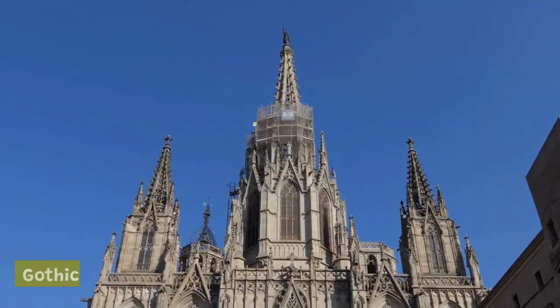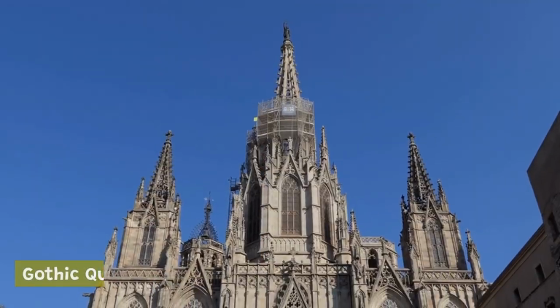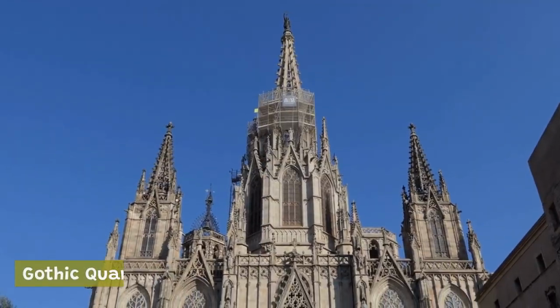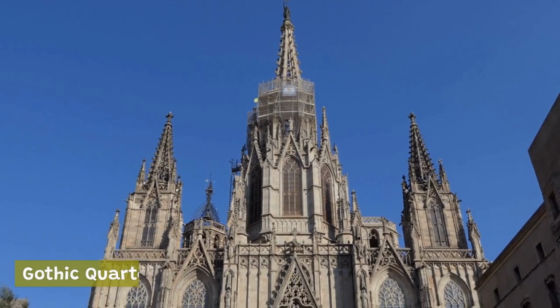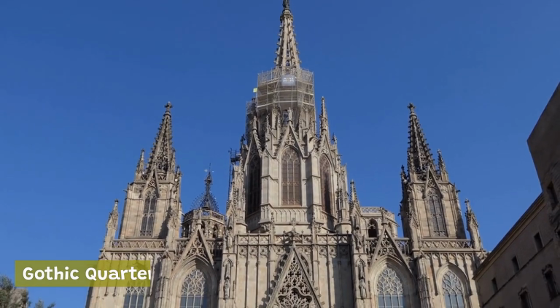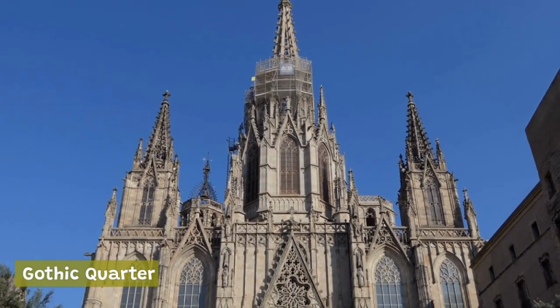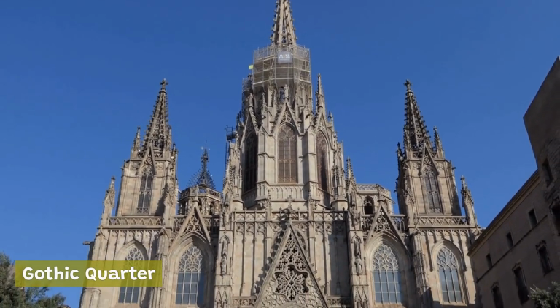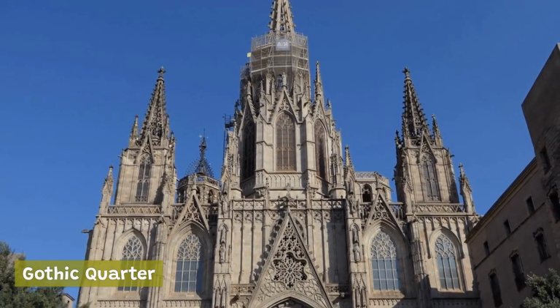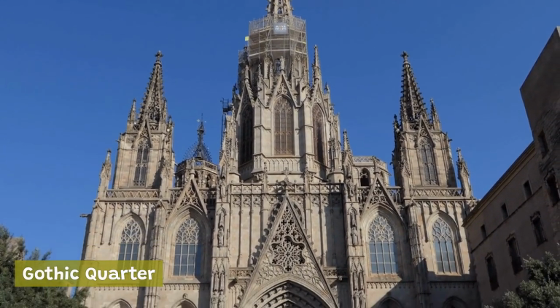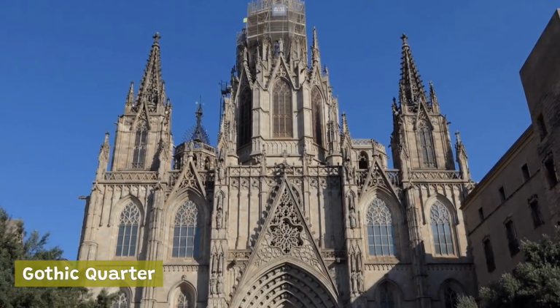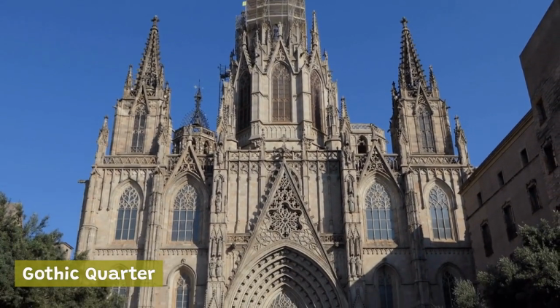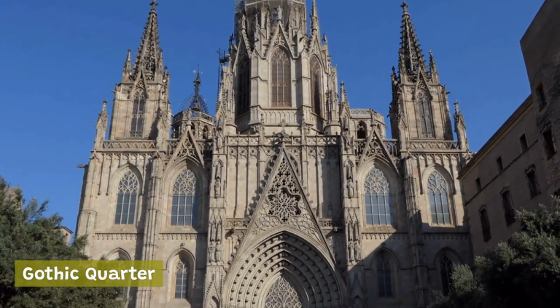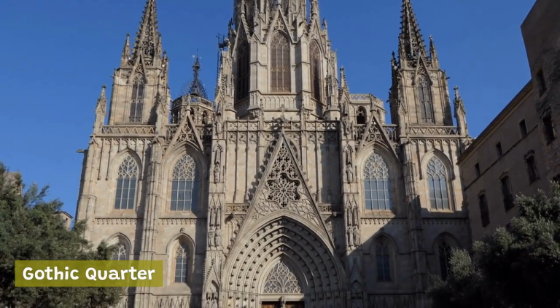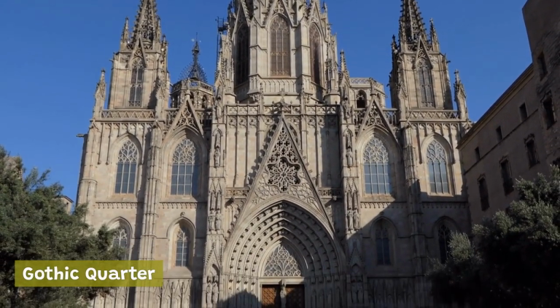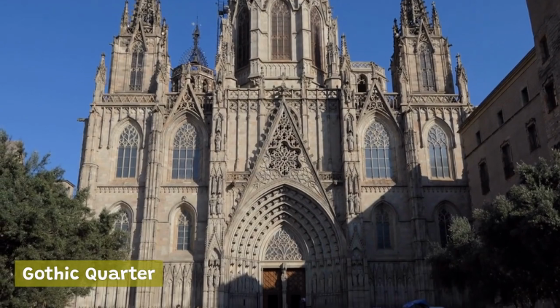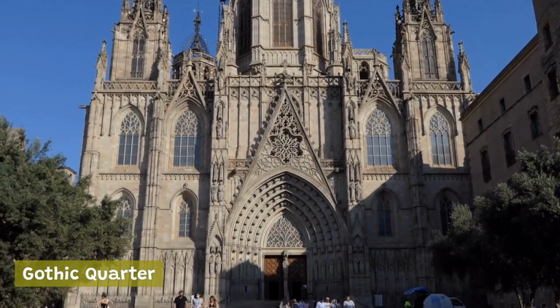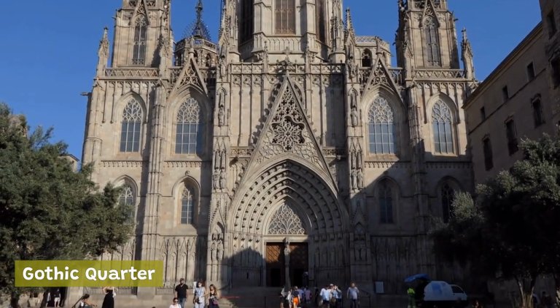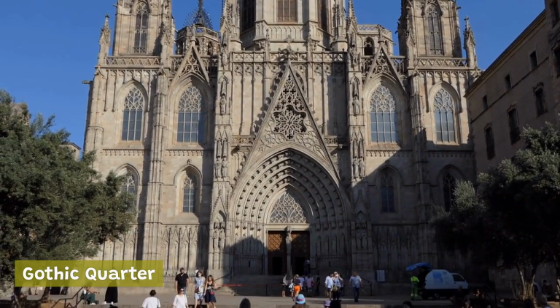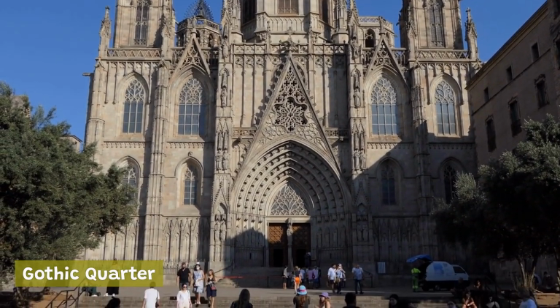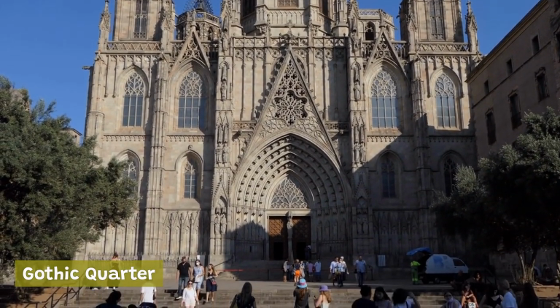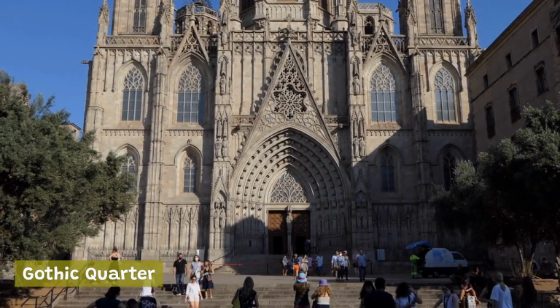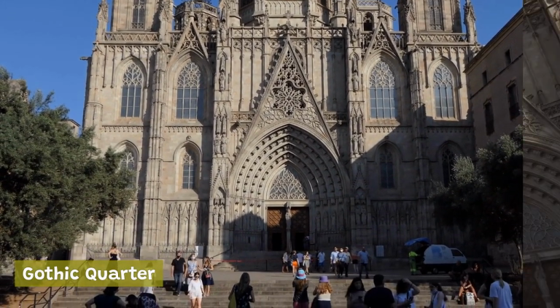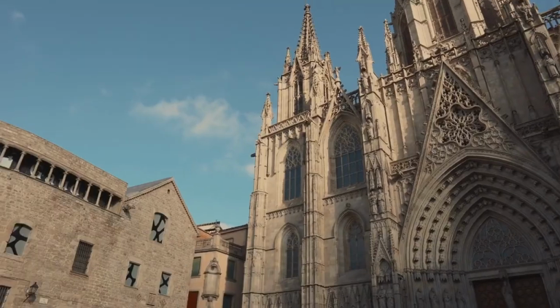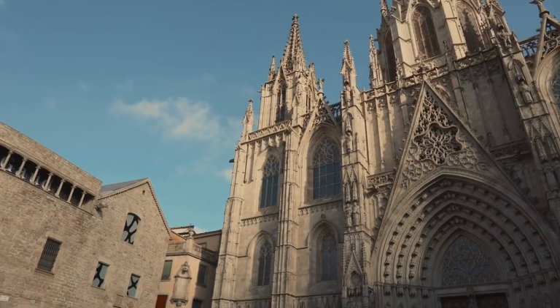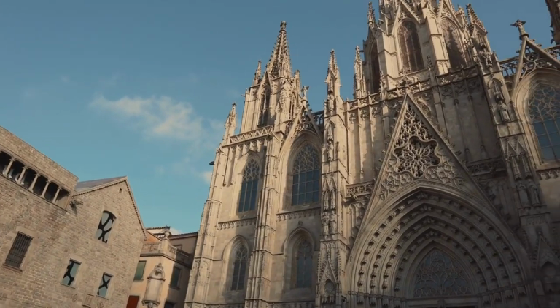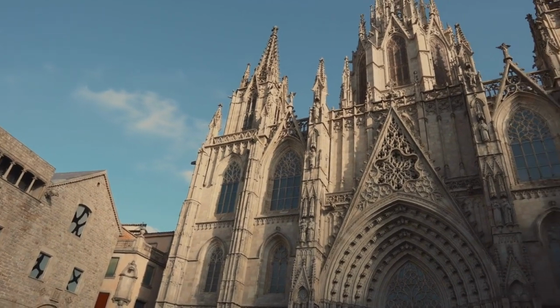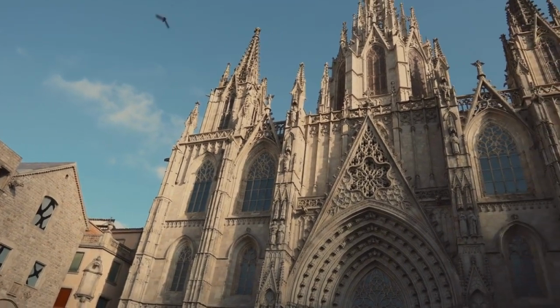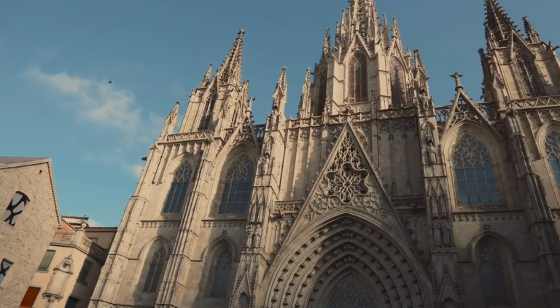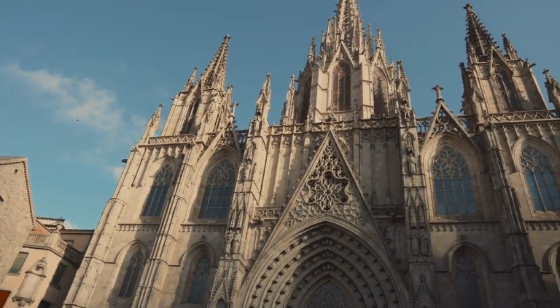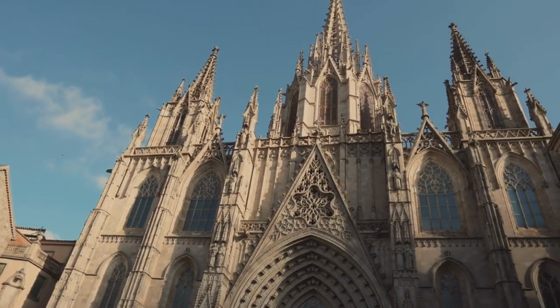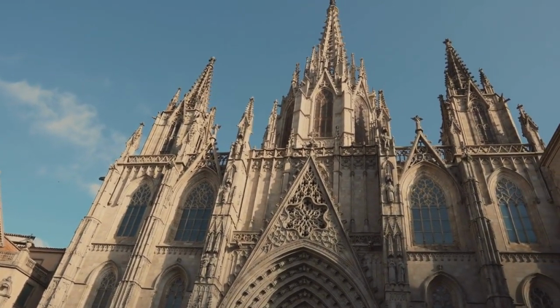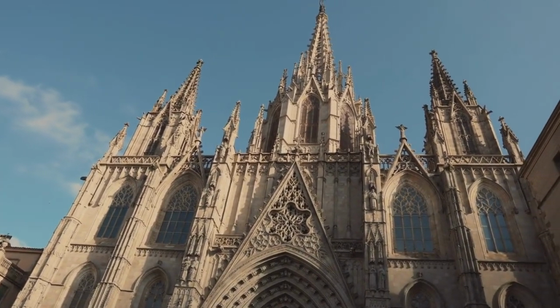Gothic Quarter: the historic heart of Barcelona, the Gothic Quarter is a maze of narrow streets, charming squares, and stunning Gothic architecture that is sure to transport visitors back in time. It's home to many of the city's most important landmarks, including the Gothic Cathedral and the Plaça Reial.